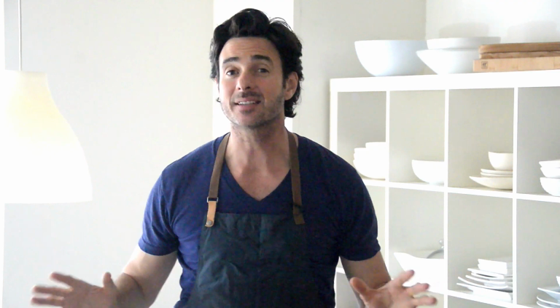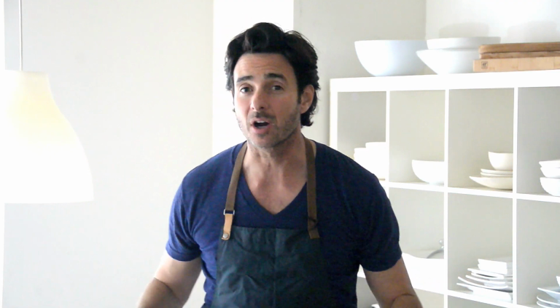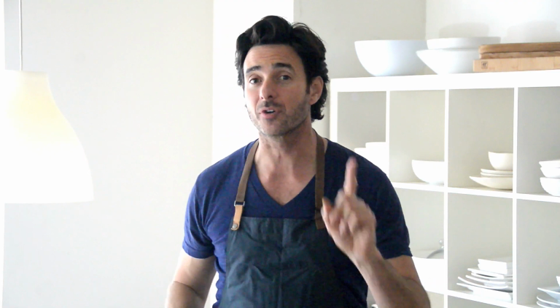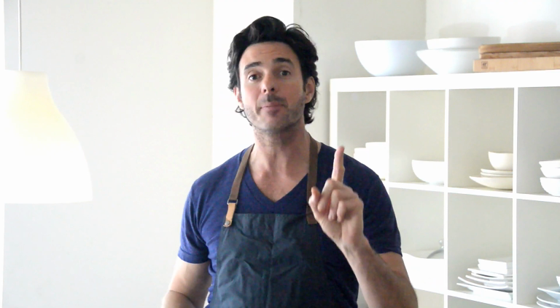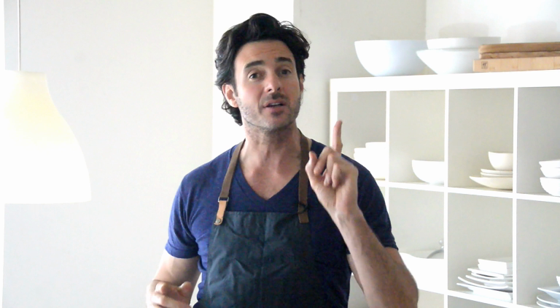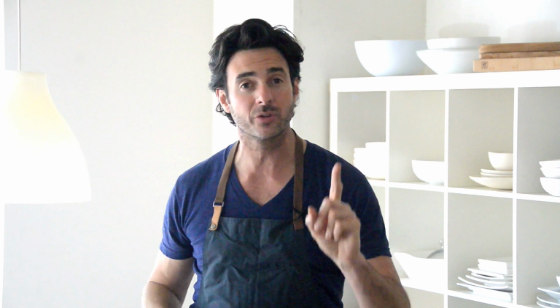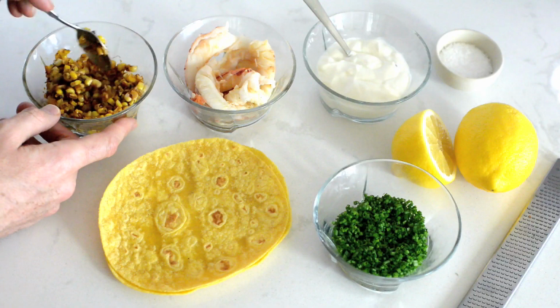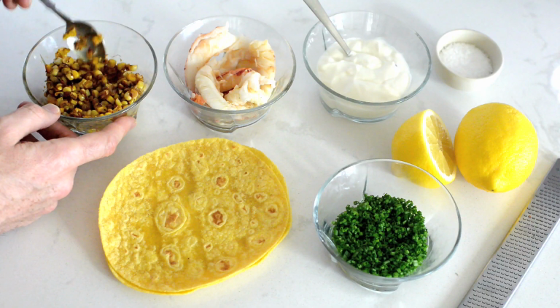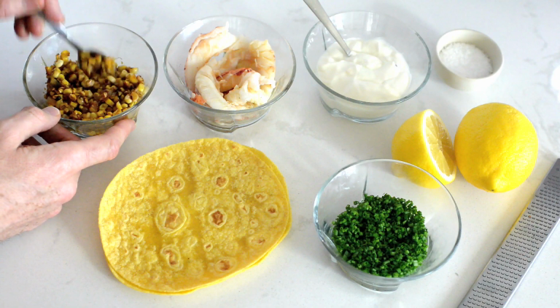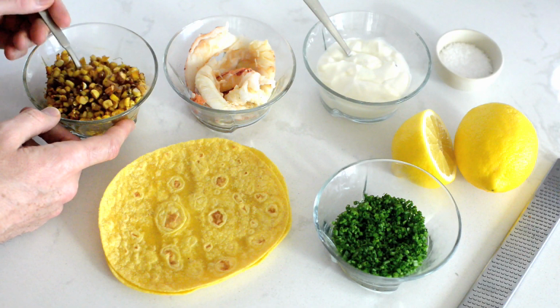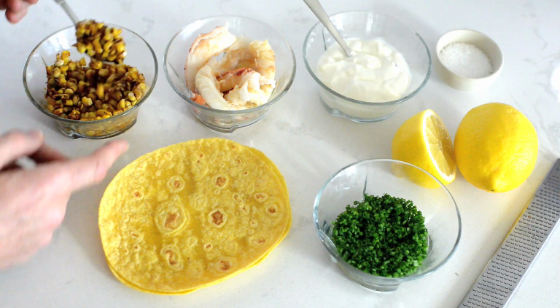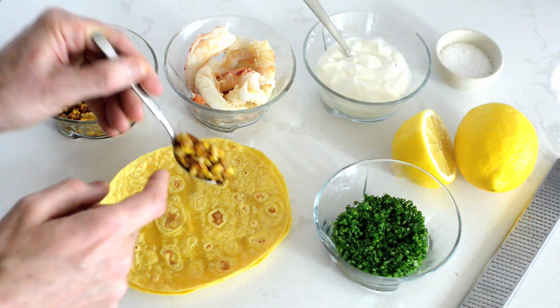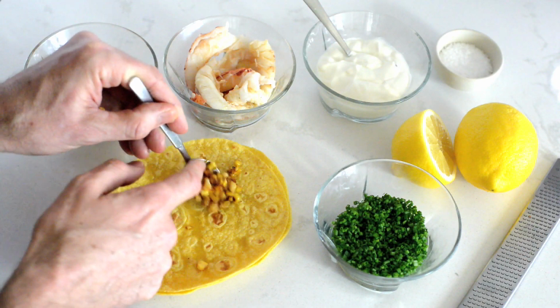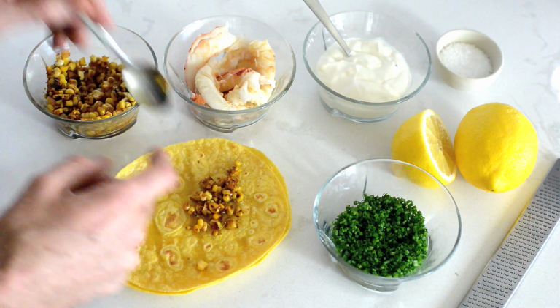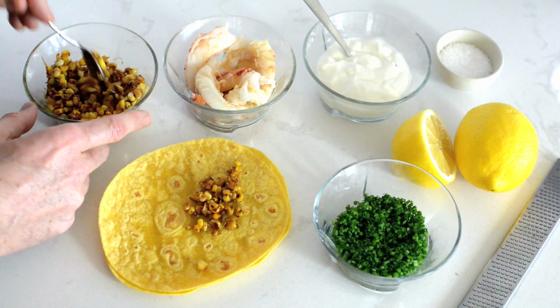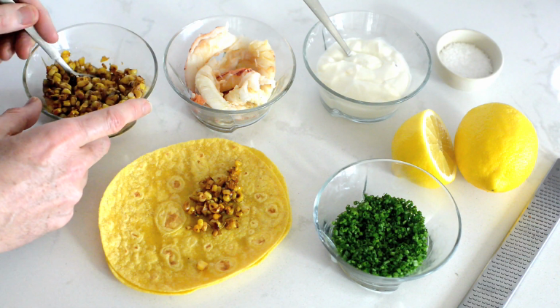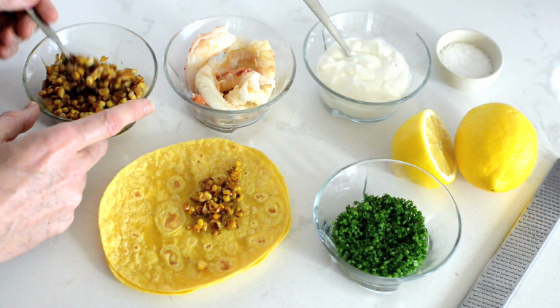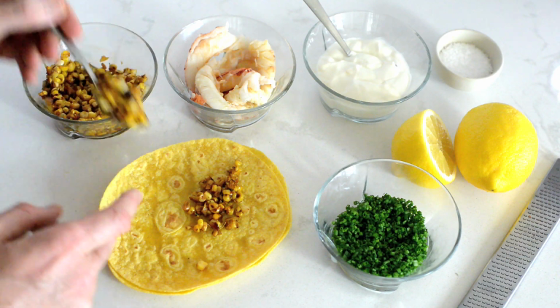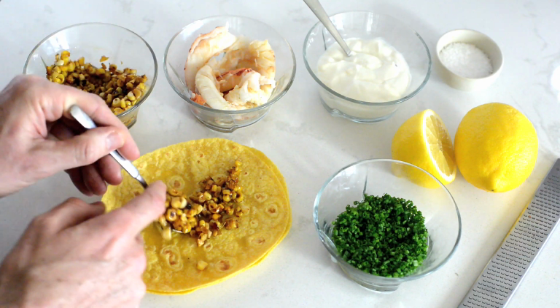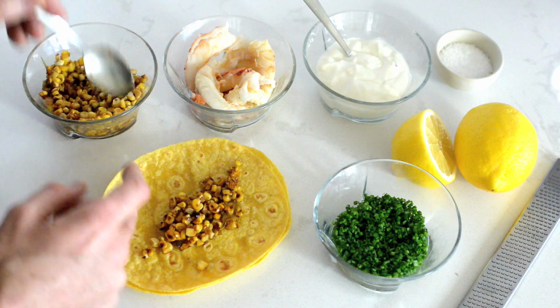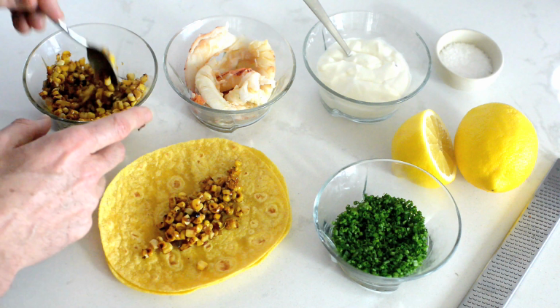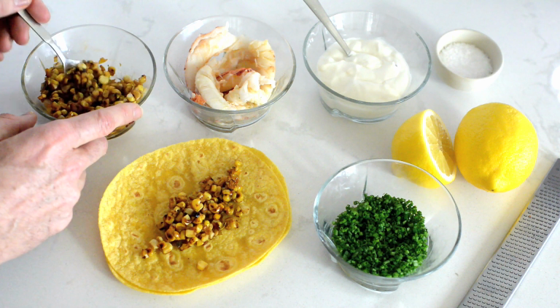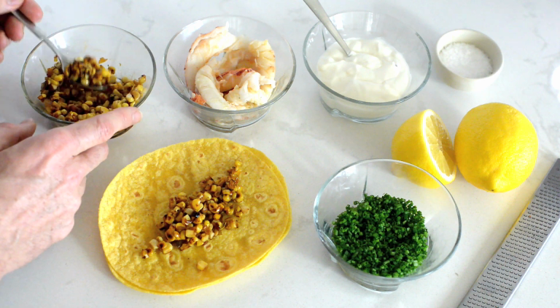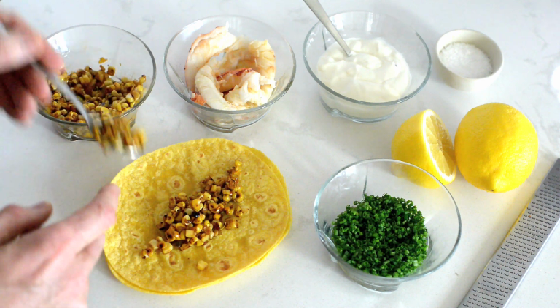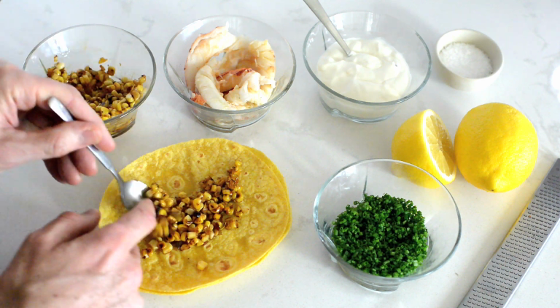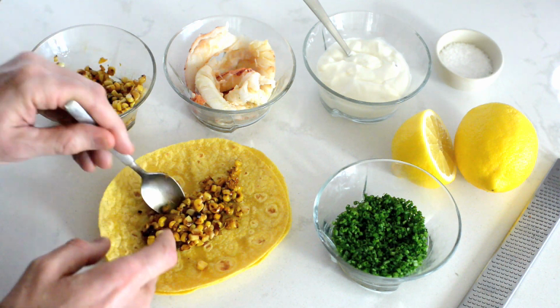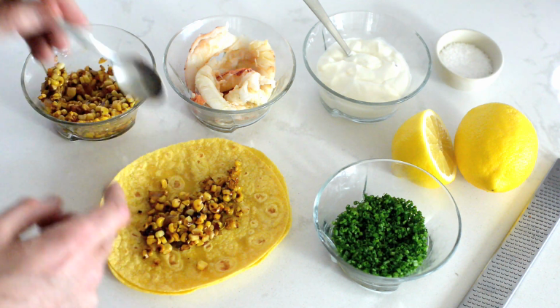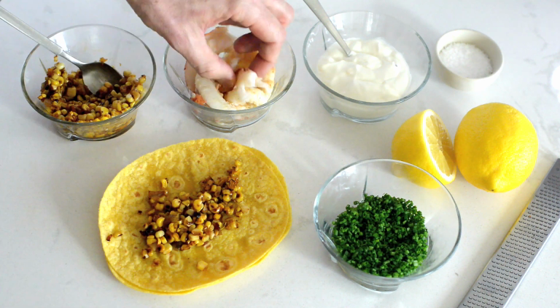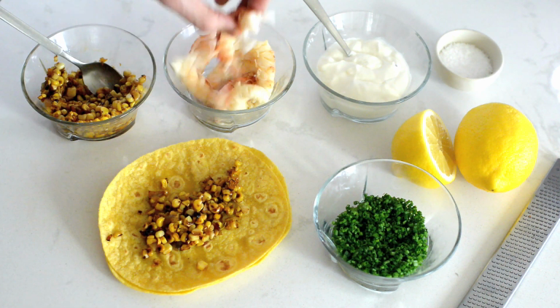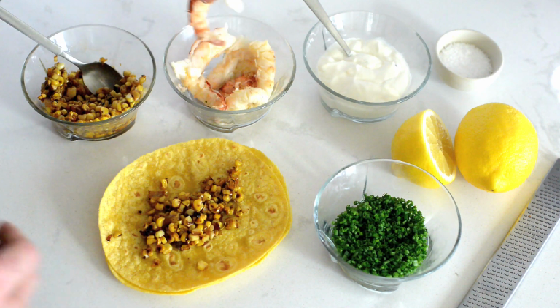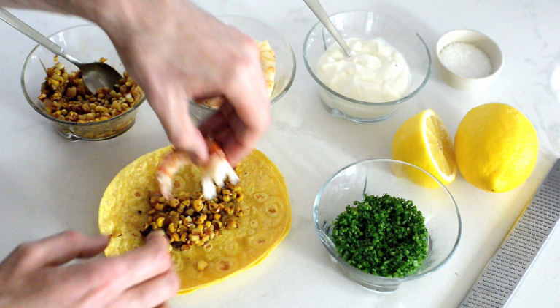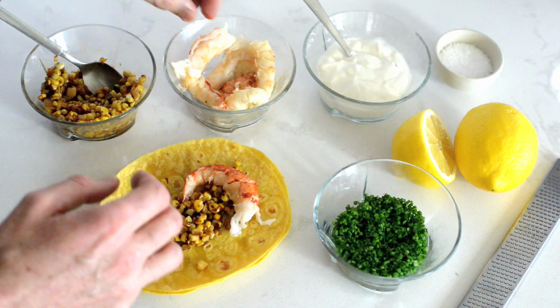Let's get started. First up is our salsa. Some gorgeous corn here, which I've sautéed off. A little bit of garlic, smoked paprika, salt and pepper — and the star of the show: the lobster.